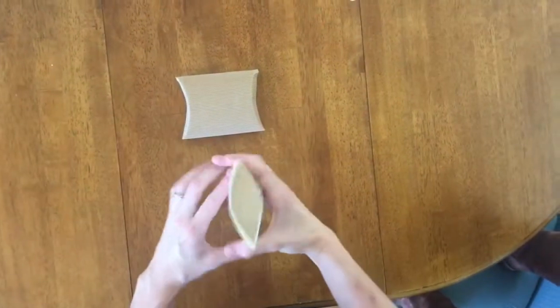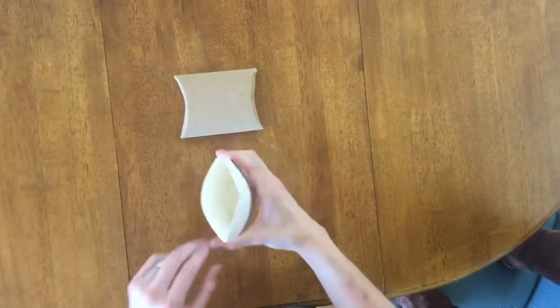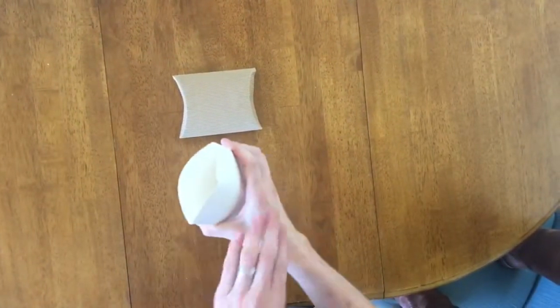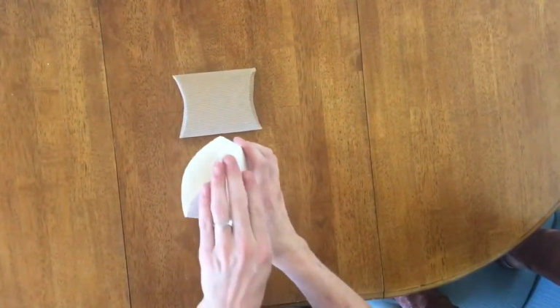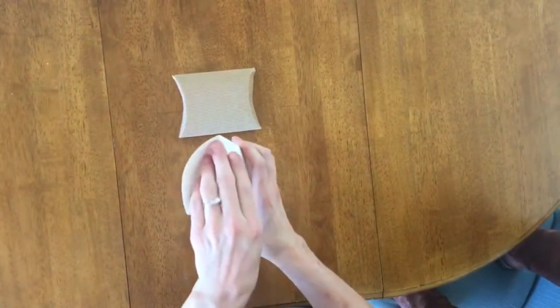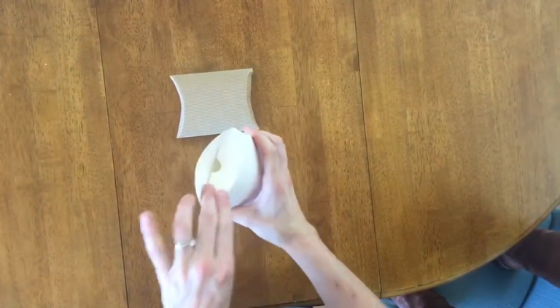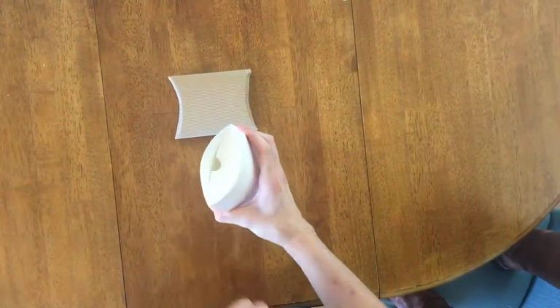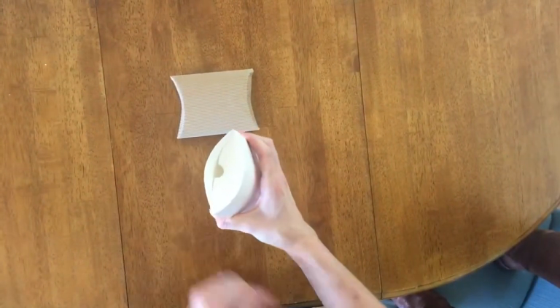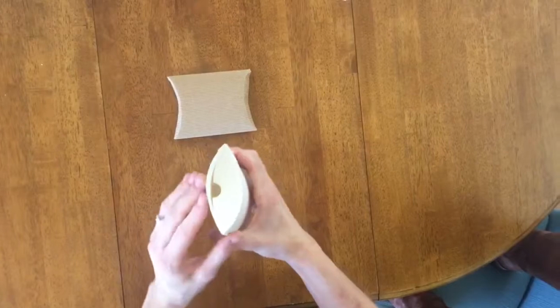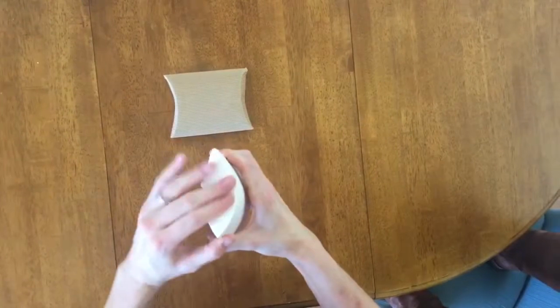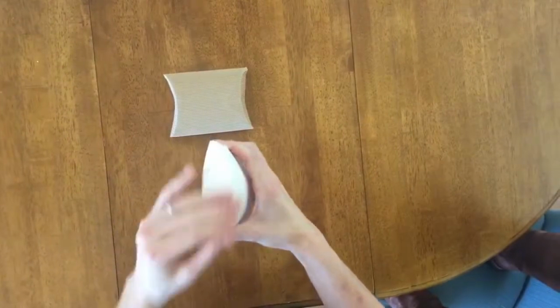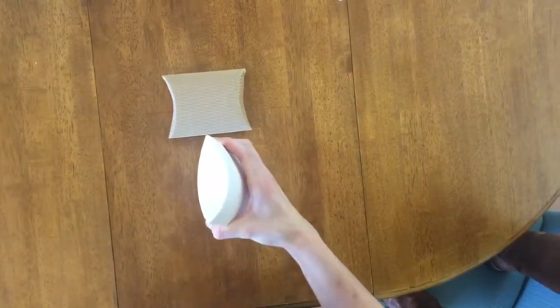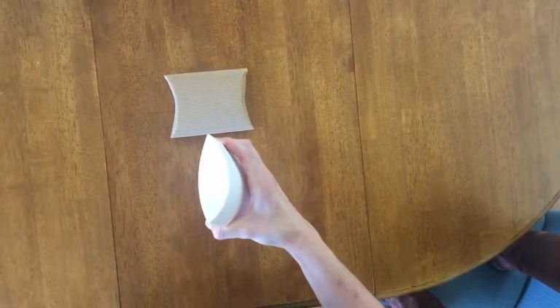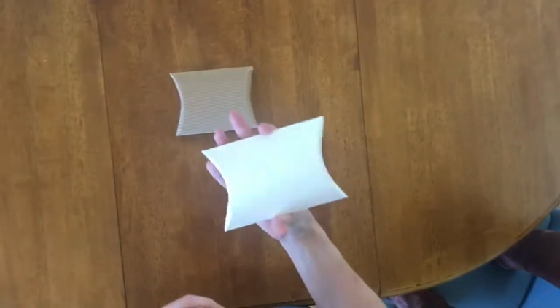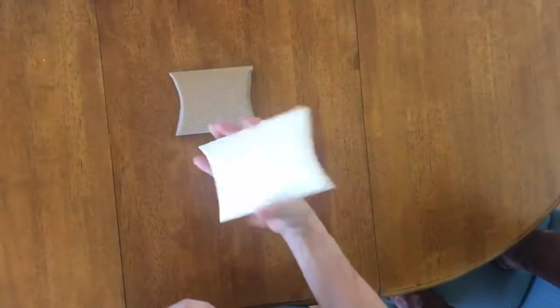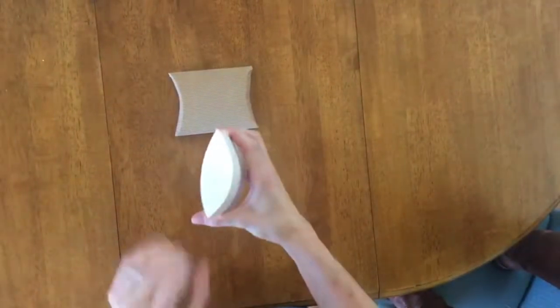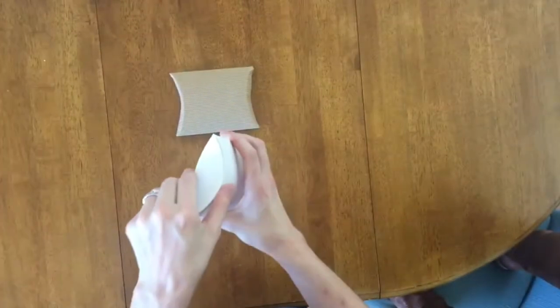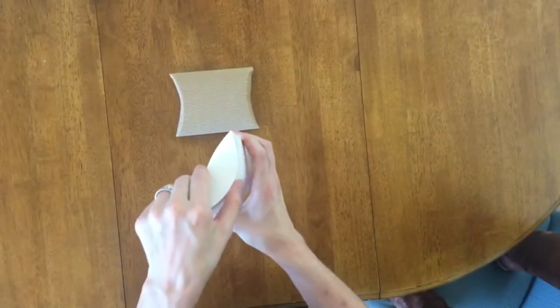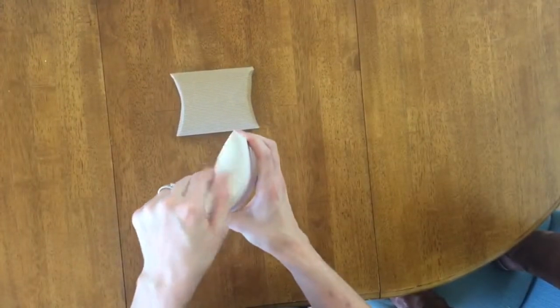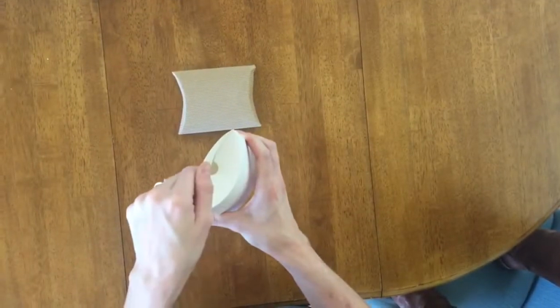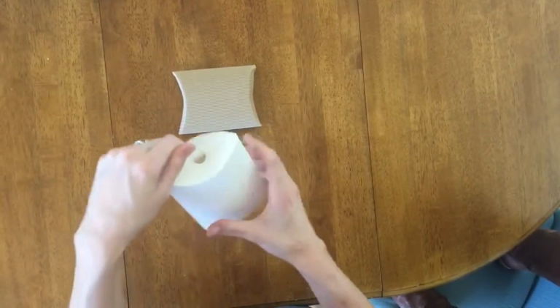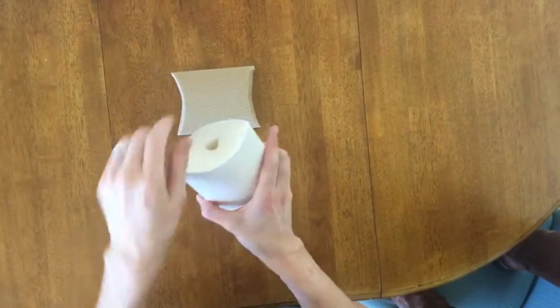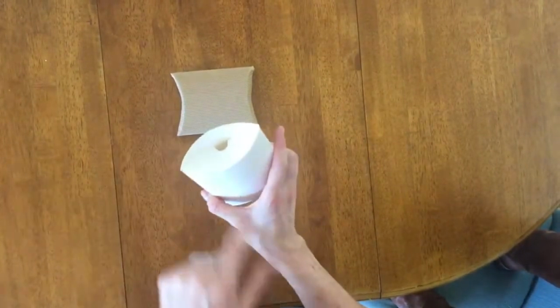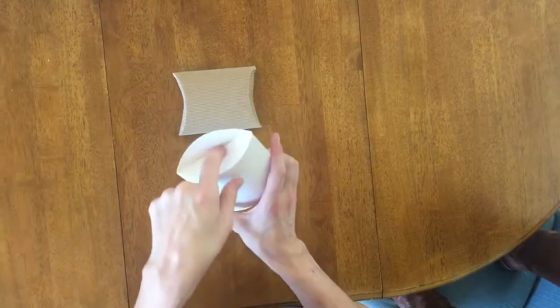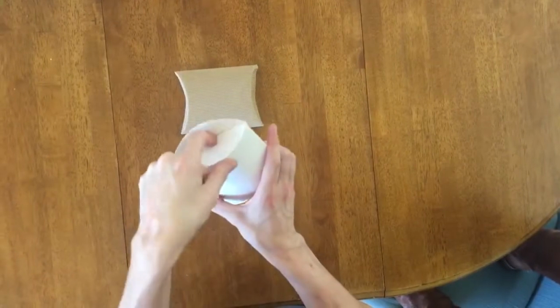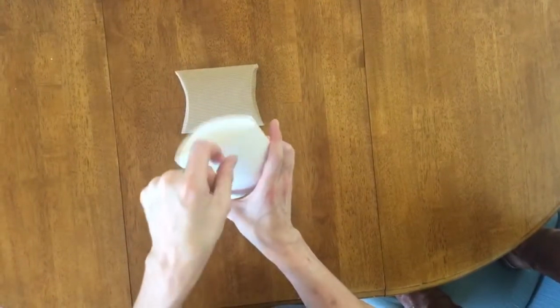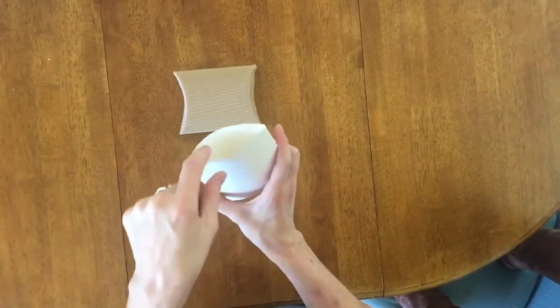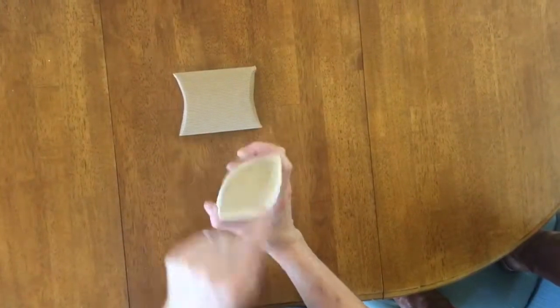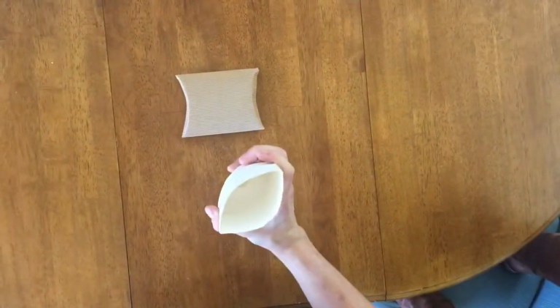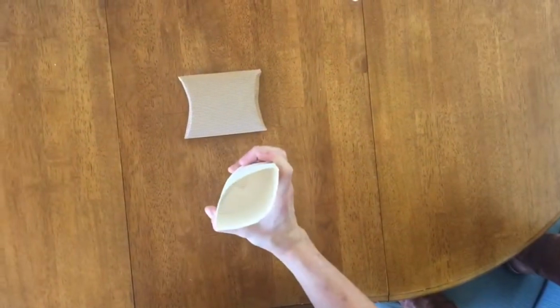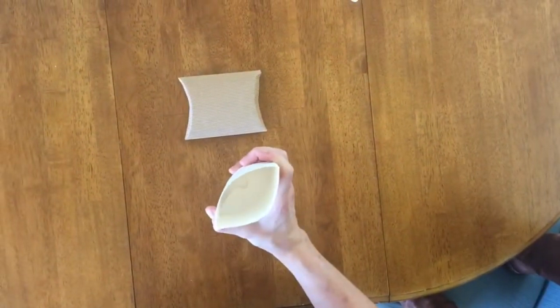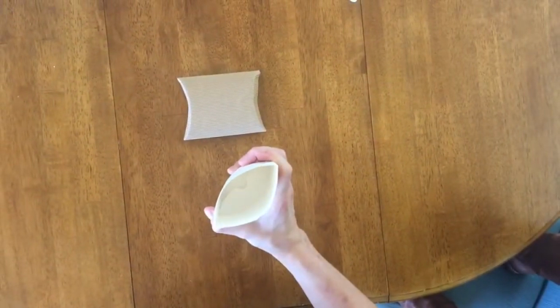Flip it over, same thing — indented side goes in, flap over it. It's done. This way your client can open it here, and then use their finger to open it here to get to the inside of the box.